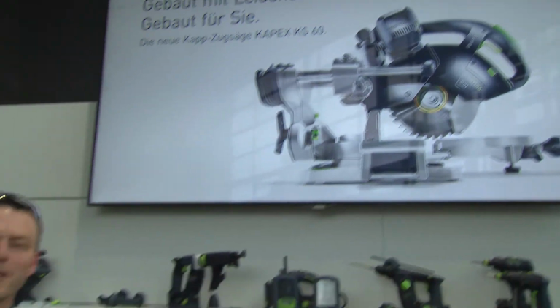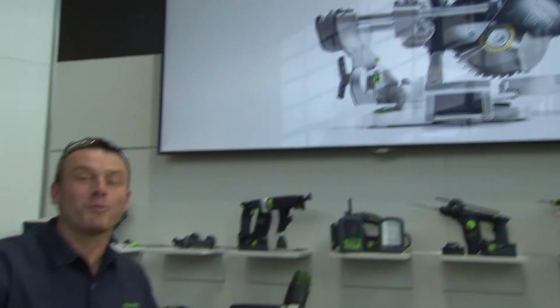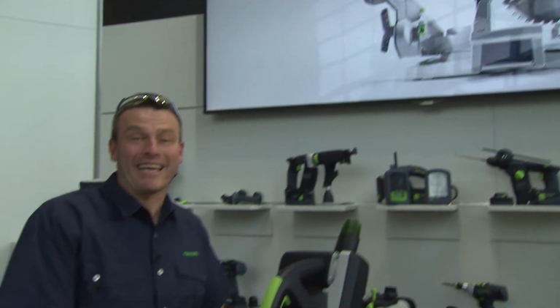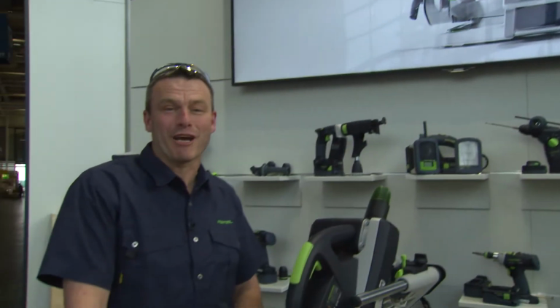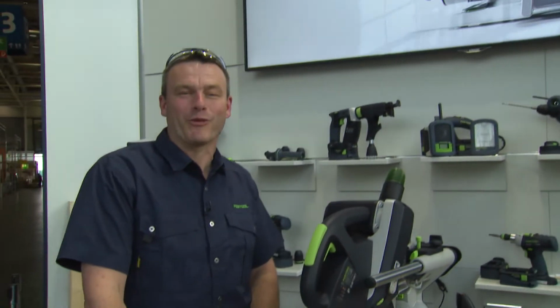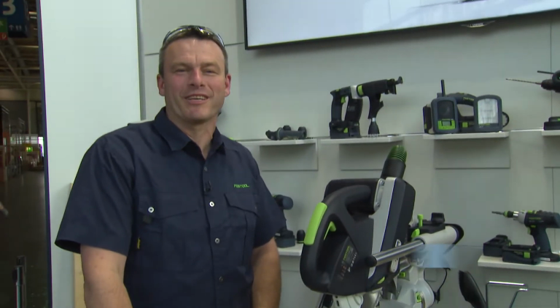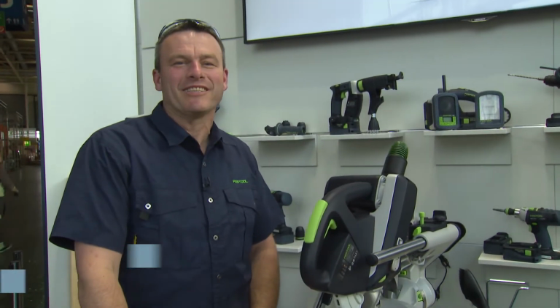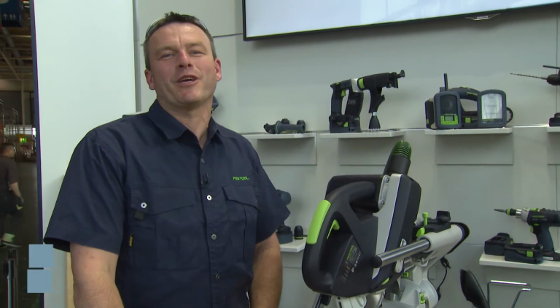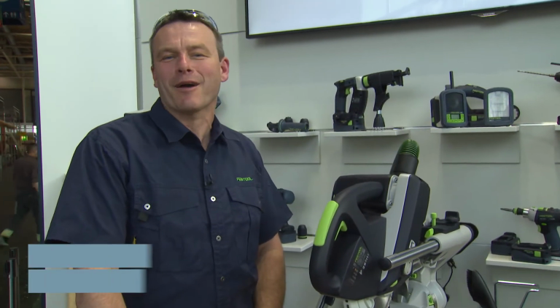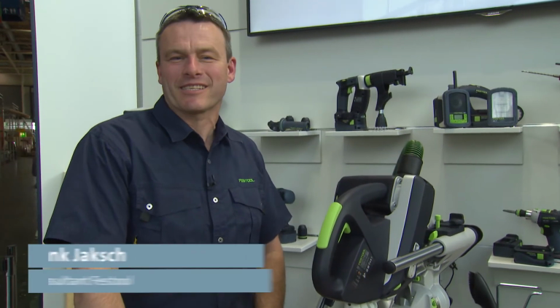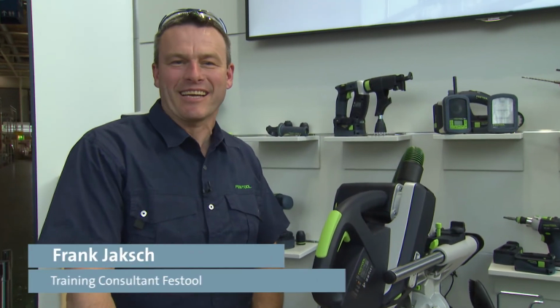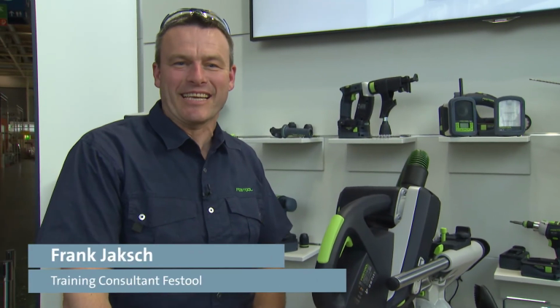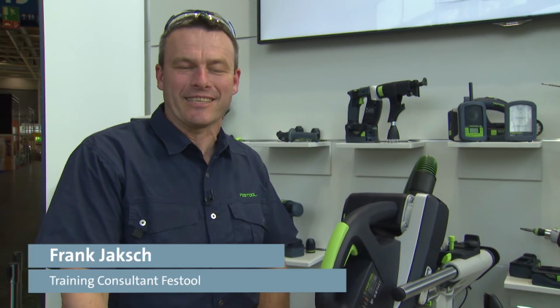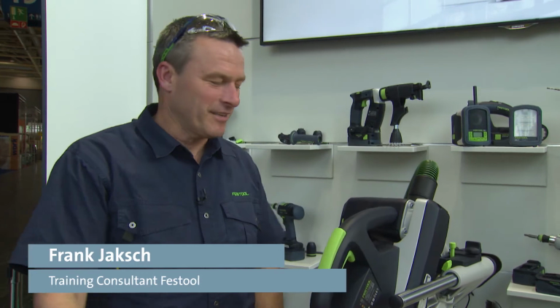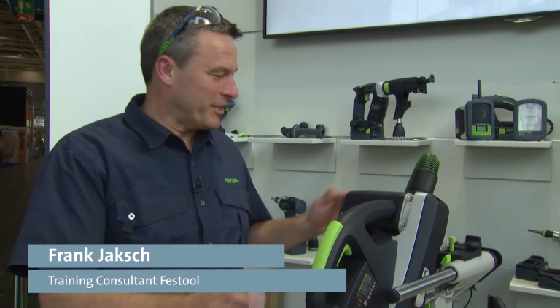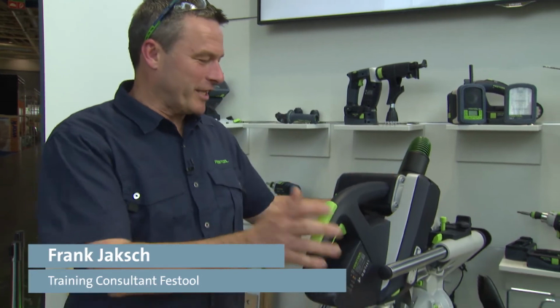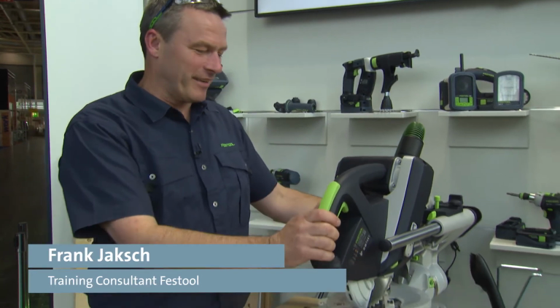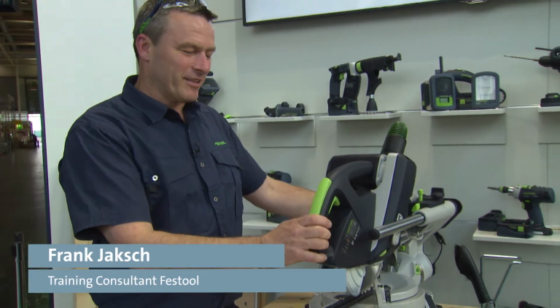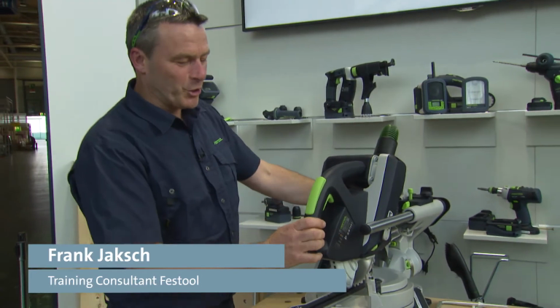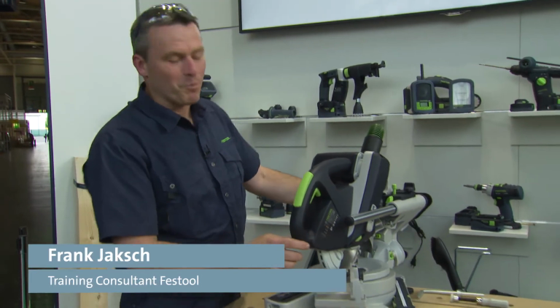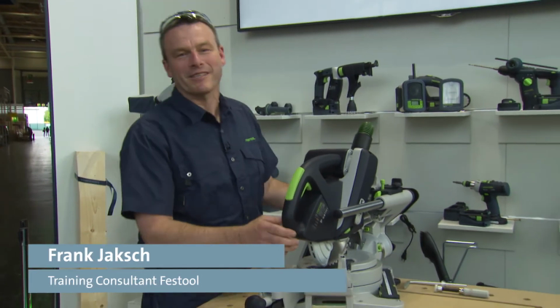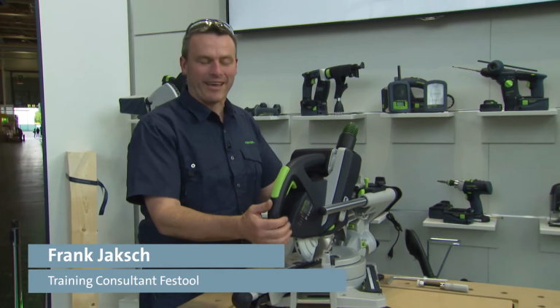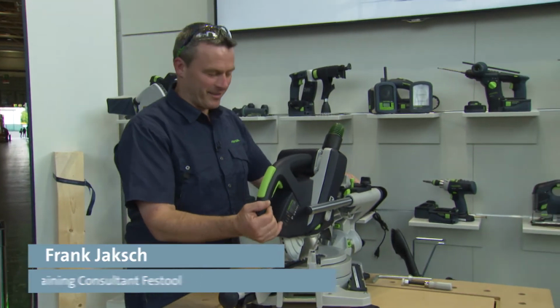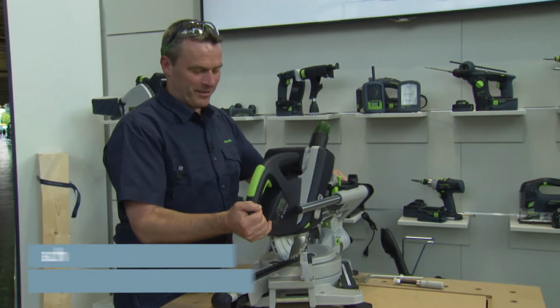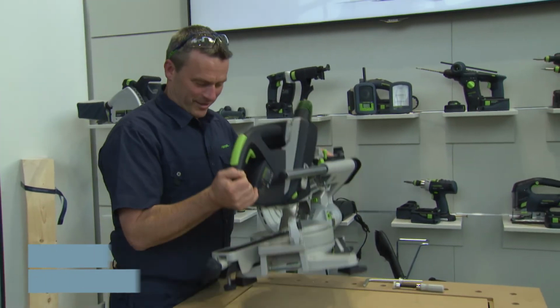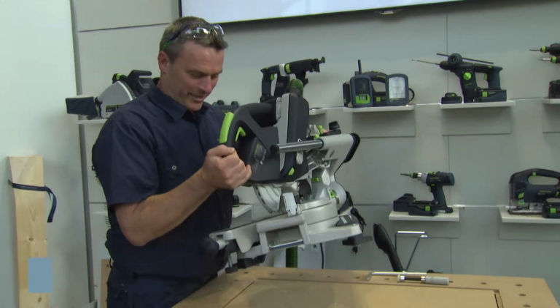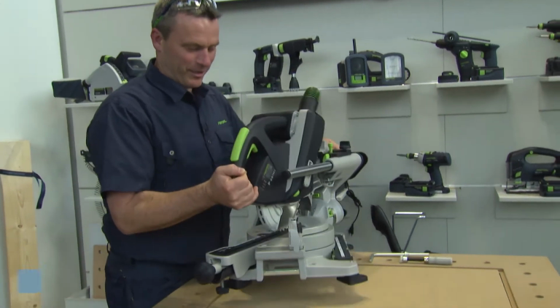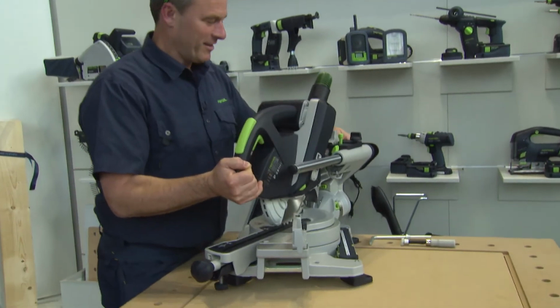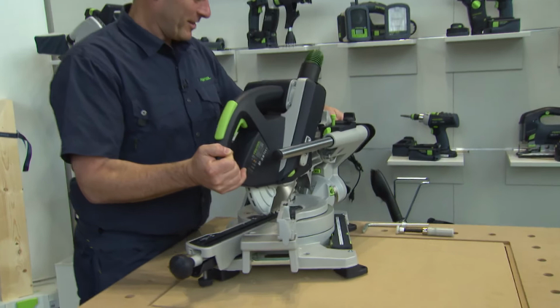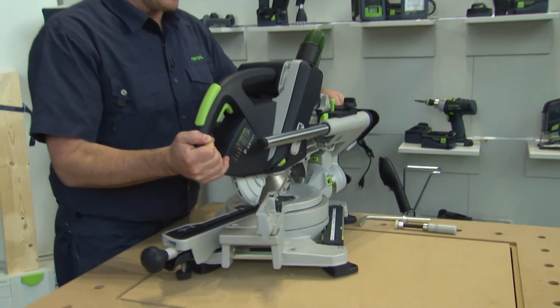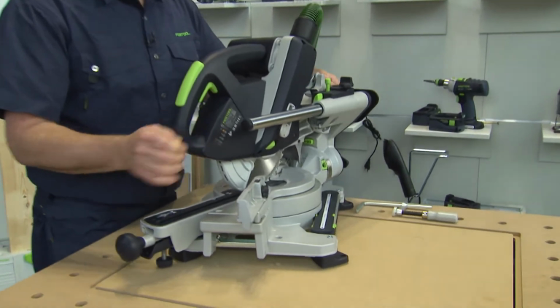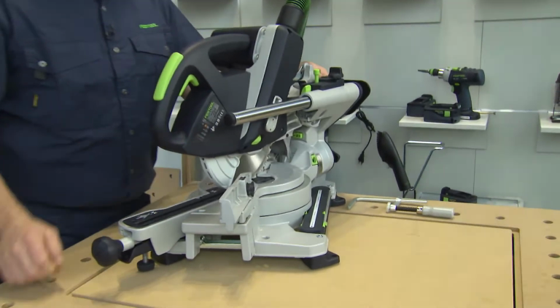Made for you with passion, the new Carpex KS60. With its 17.8 kilograms, it is a nice, compact and handy tool.